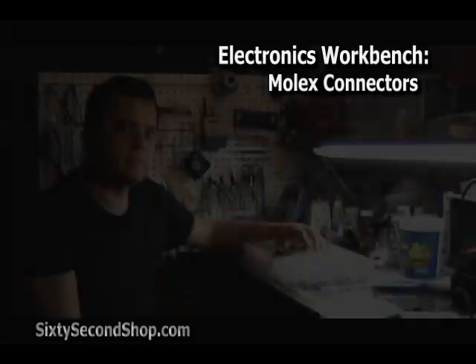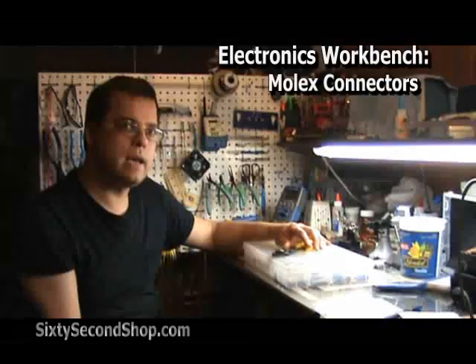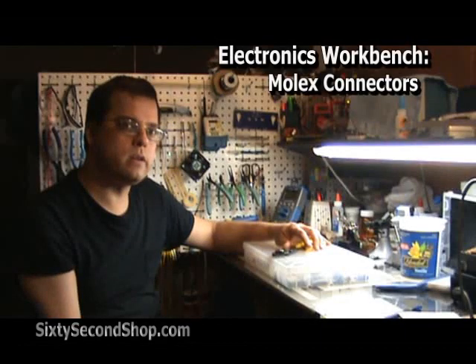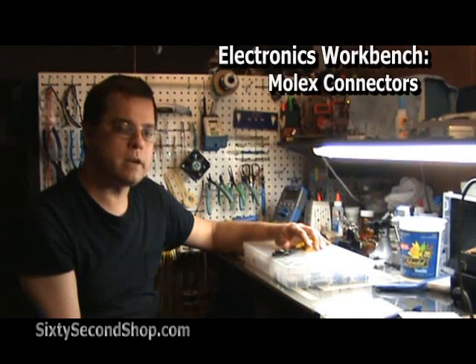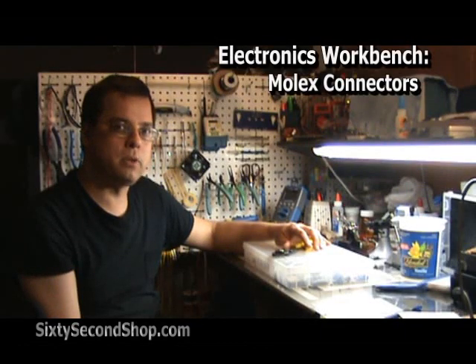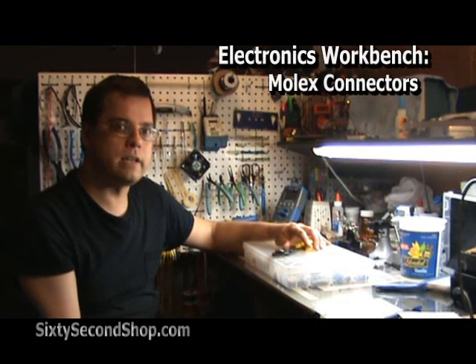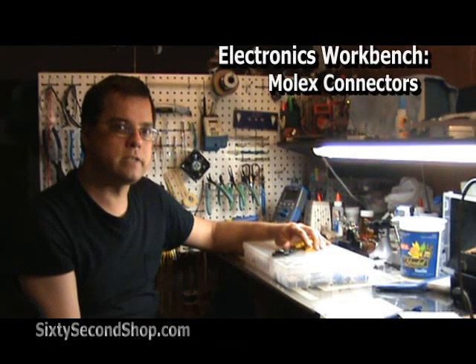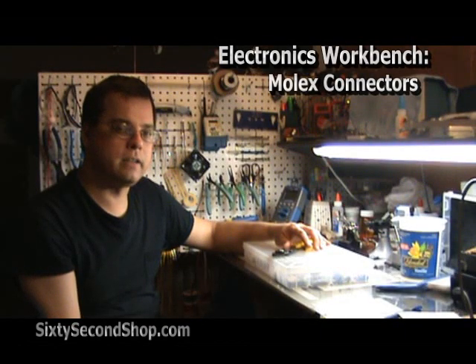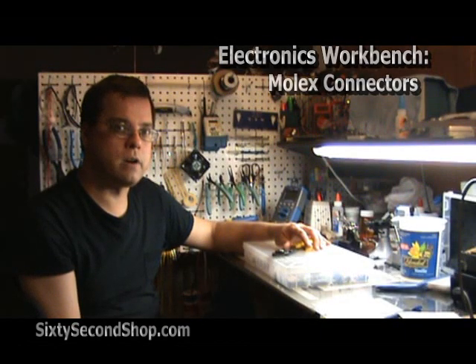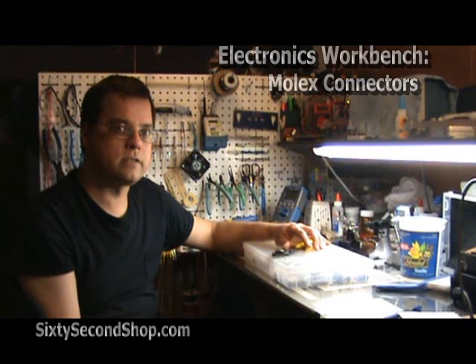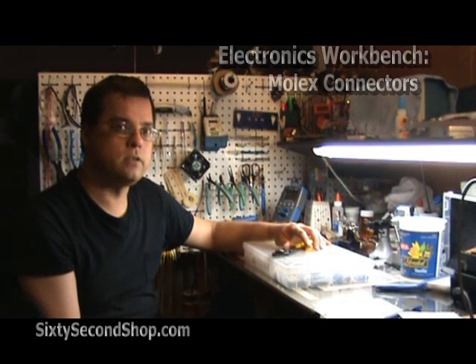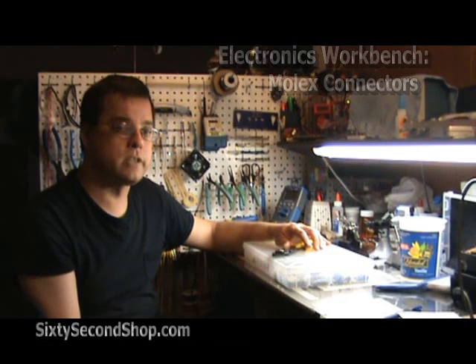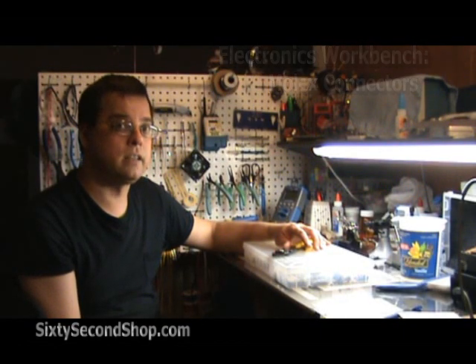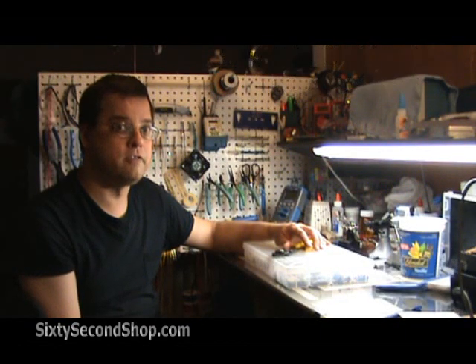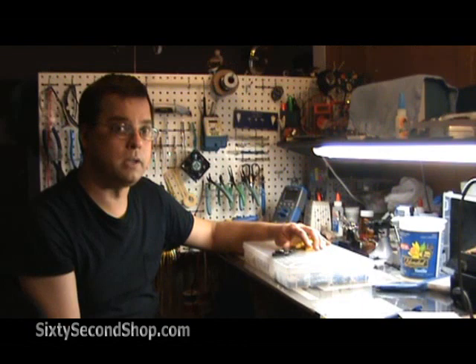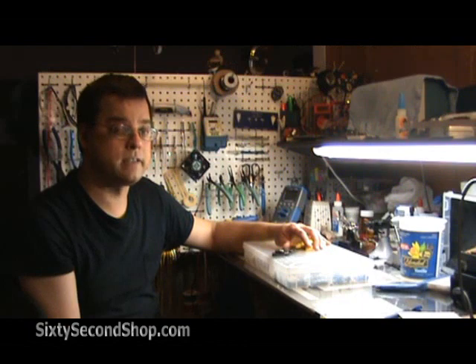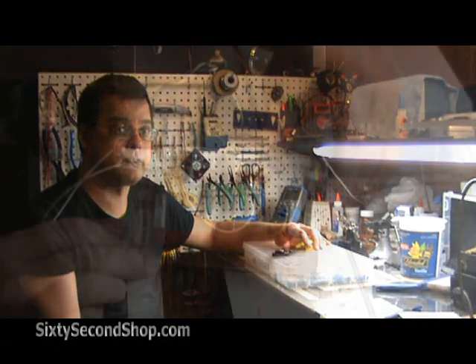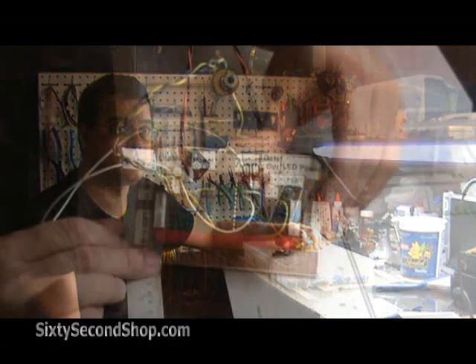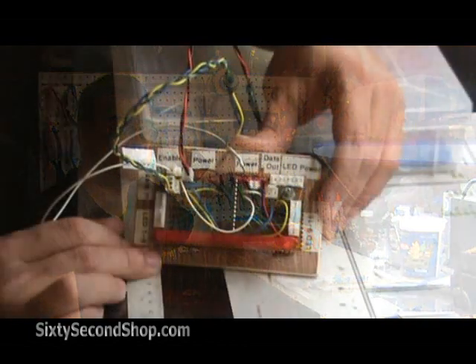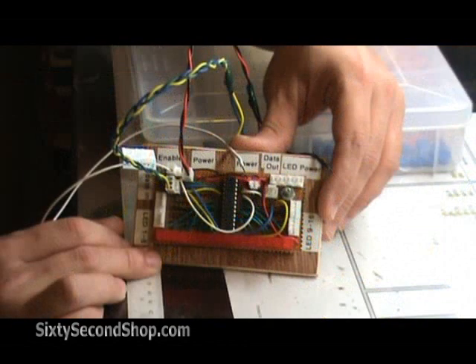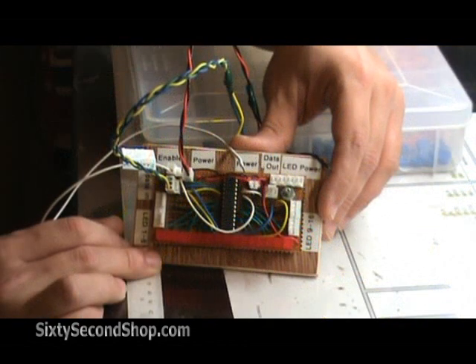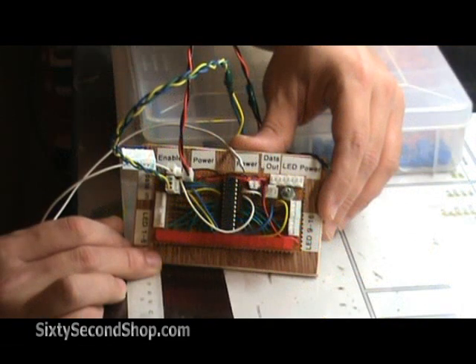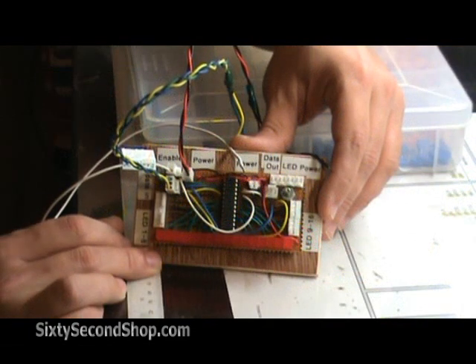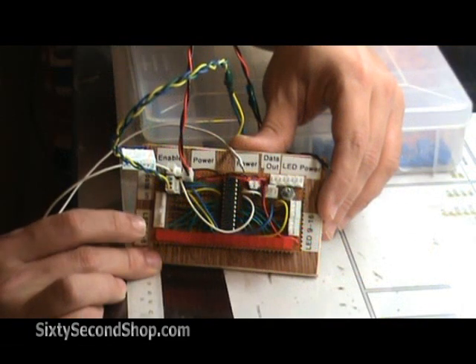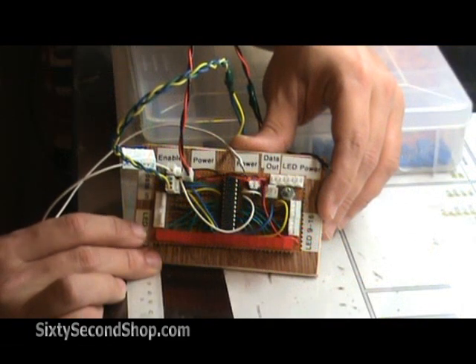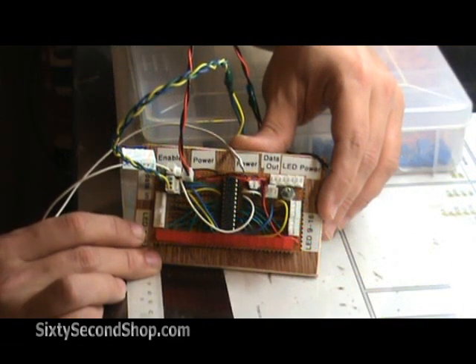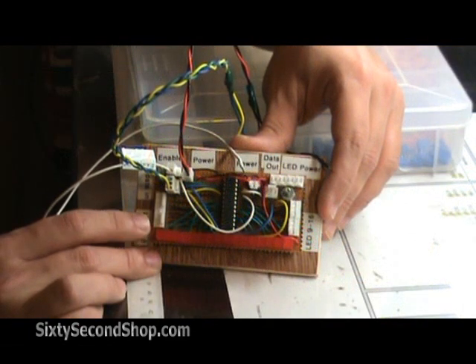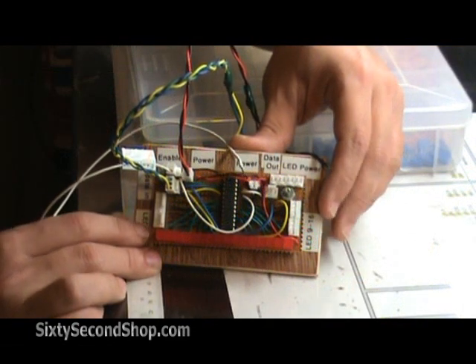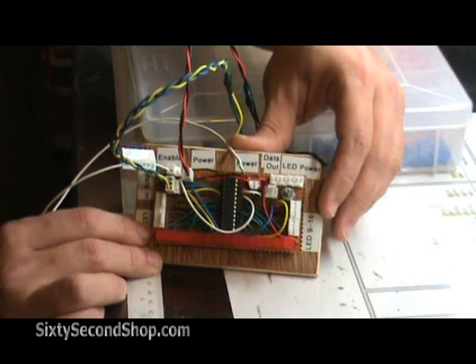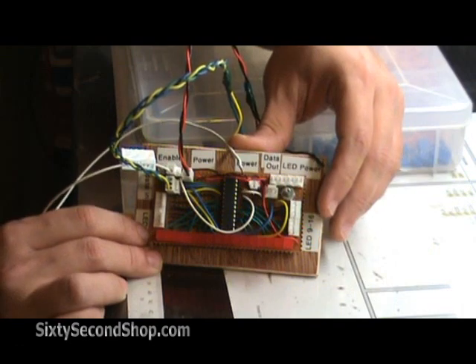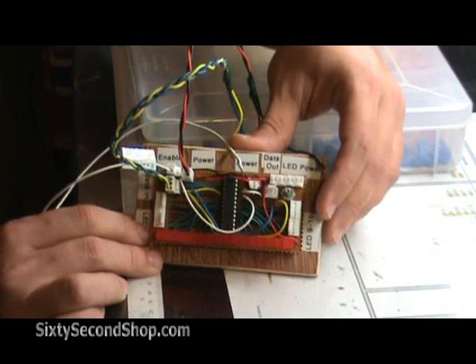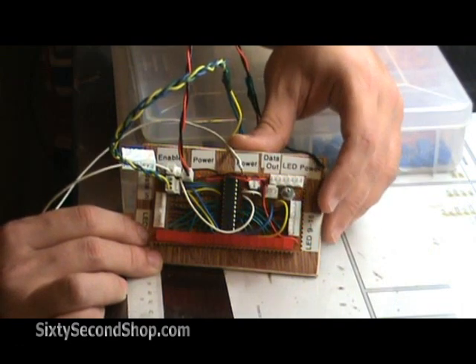Anyone who's read my blog entries about electronics knows that I love Molex connectors. Here's an LED development driver board that I made that uses a ton of them.